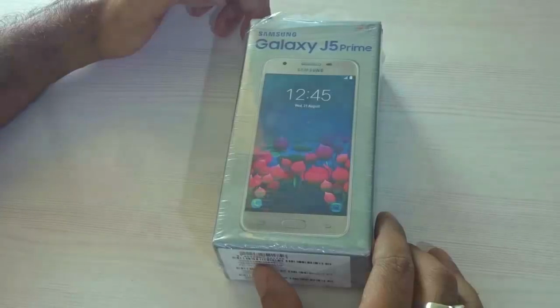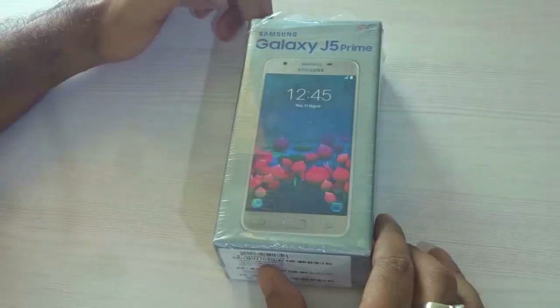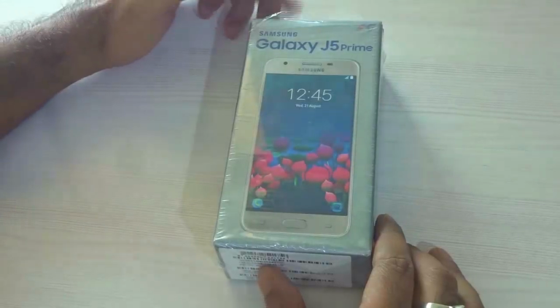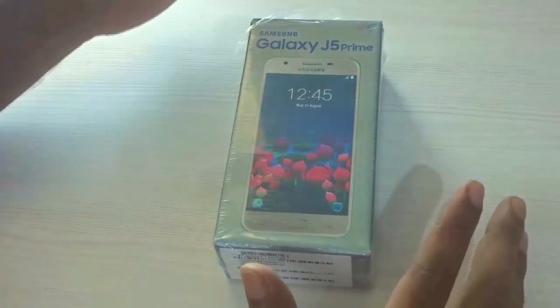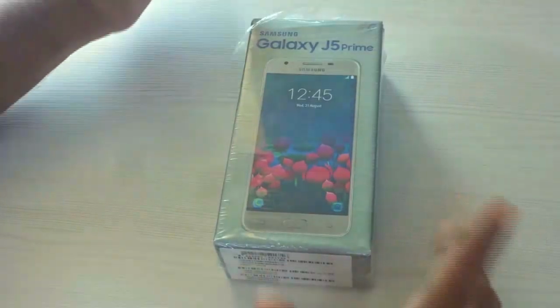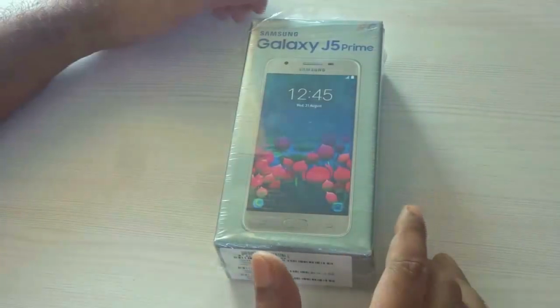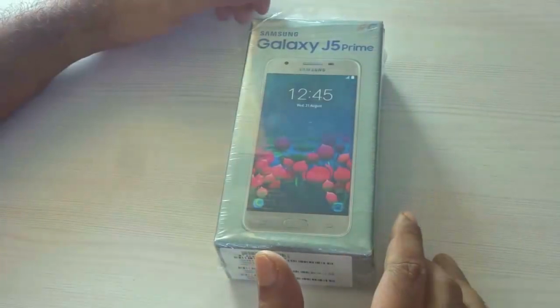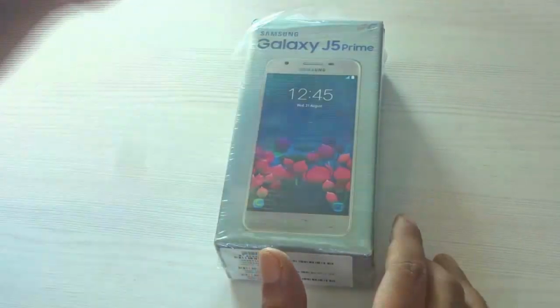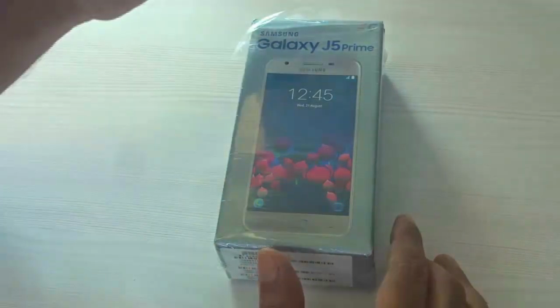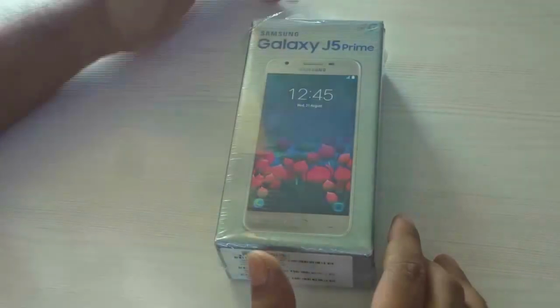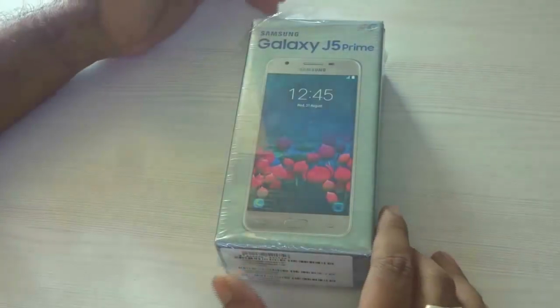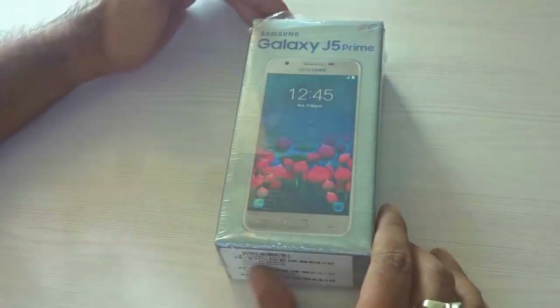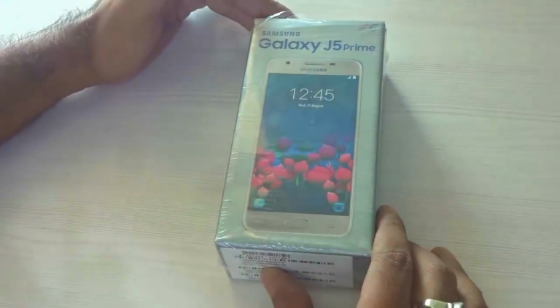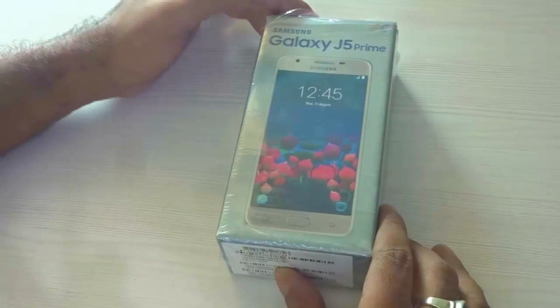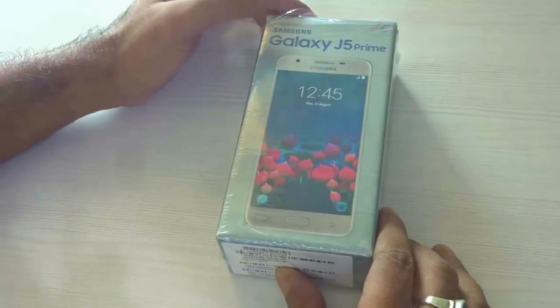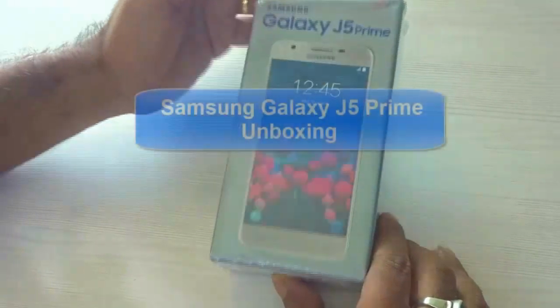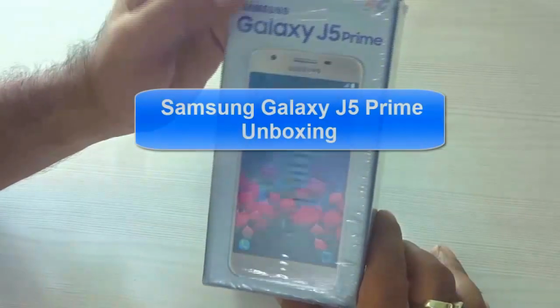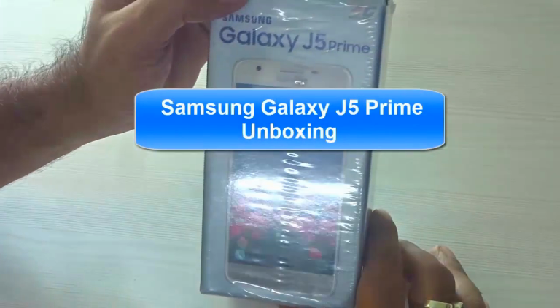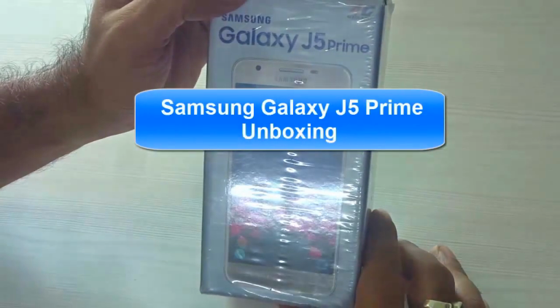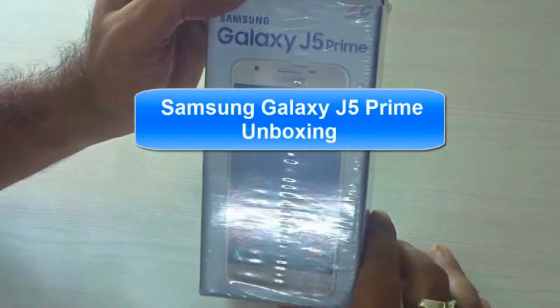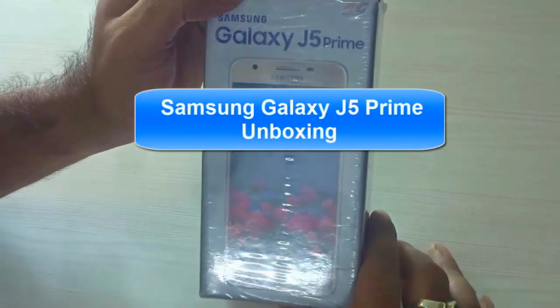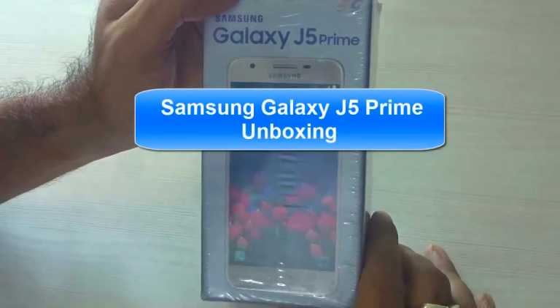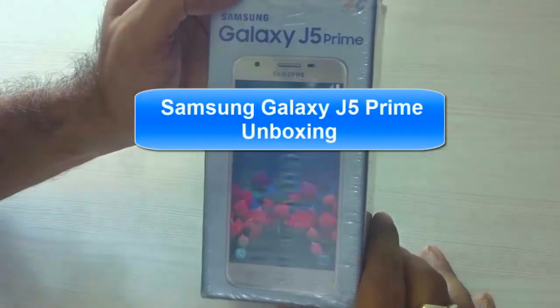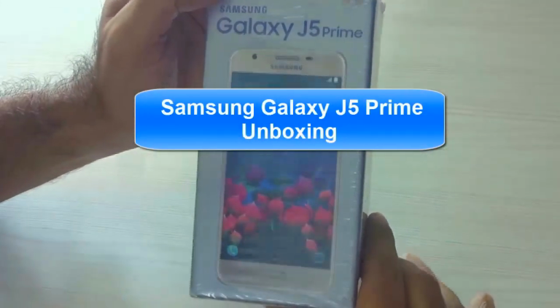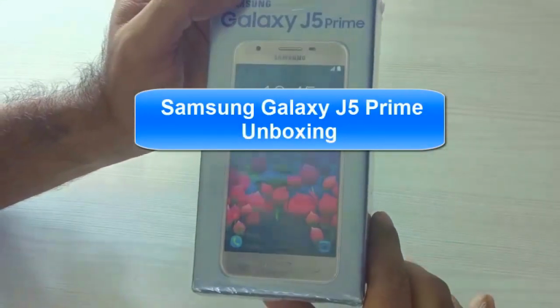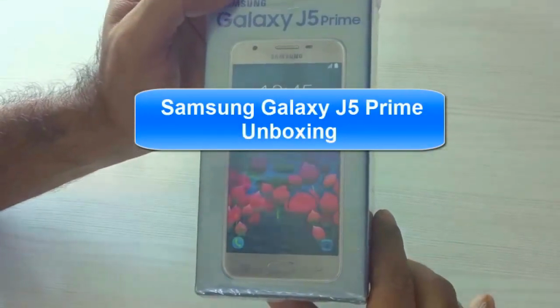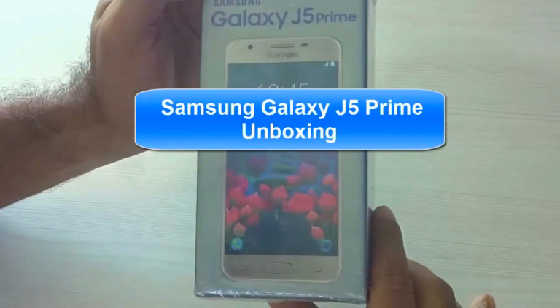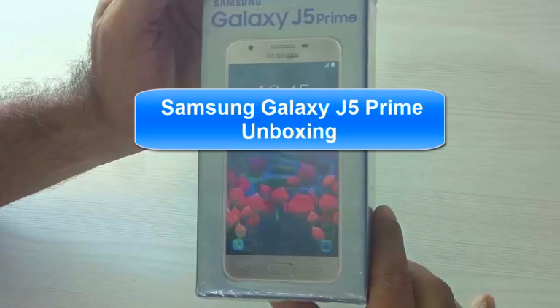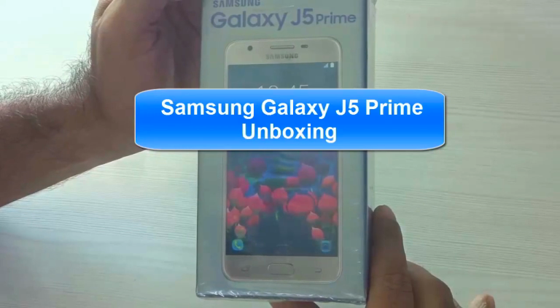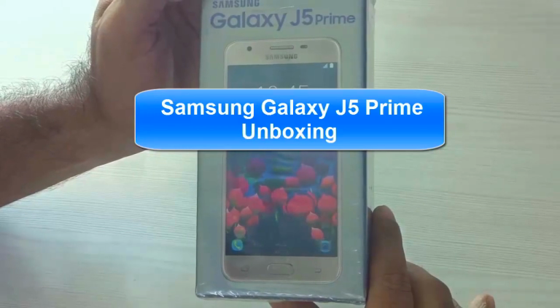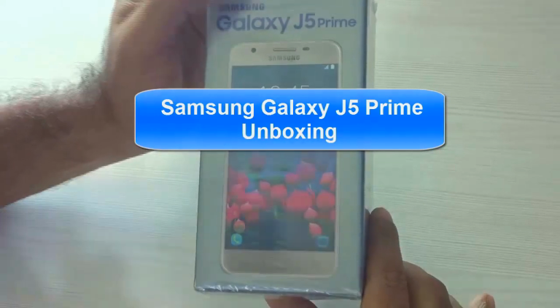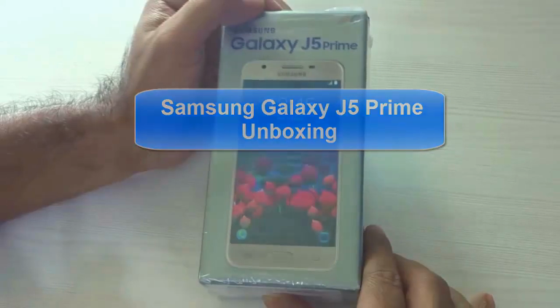Hey guys, what's up! This is Shivadi from eGadget4U, and you are watching the unboxing of the Samsung Galaxy J5 Prime. So without further ado, let us just go ahead and take a look at the box.